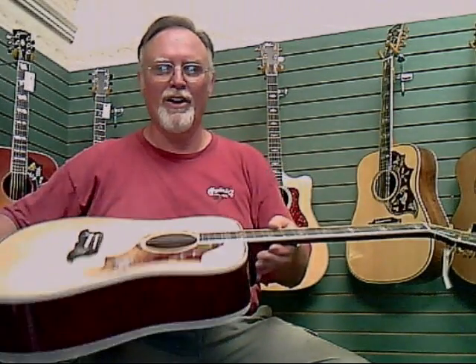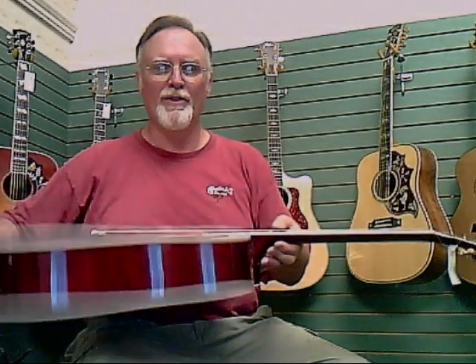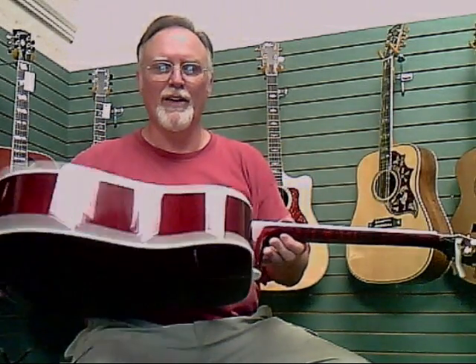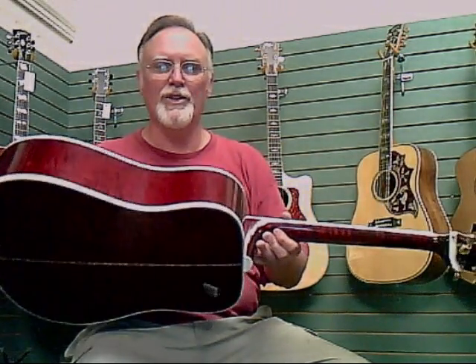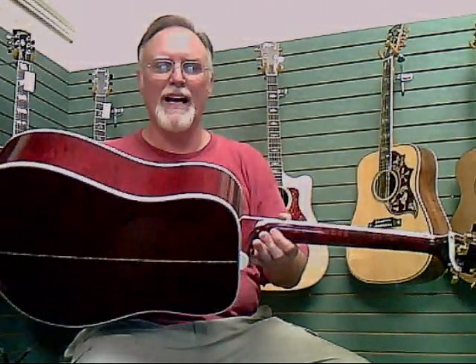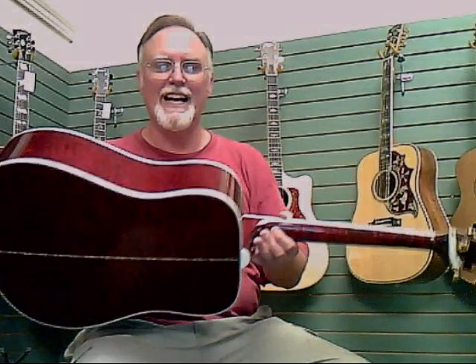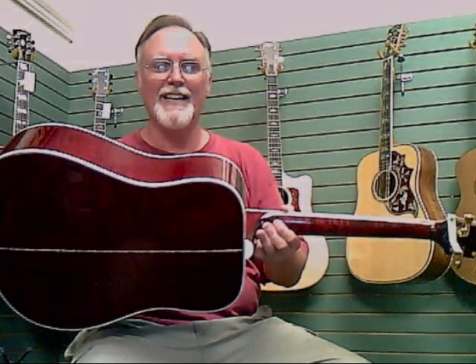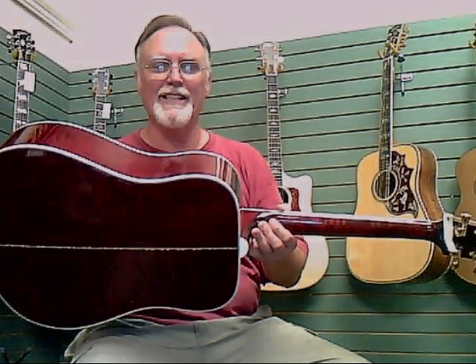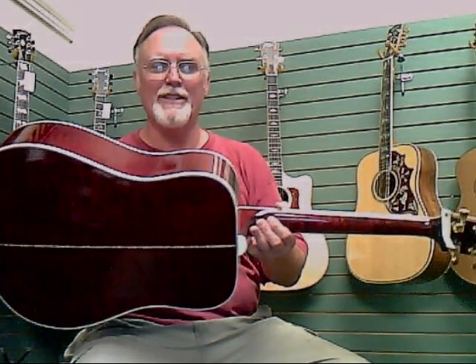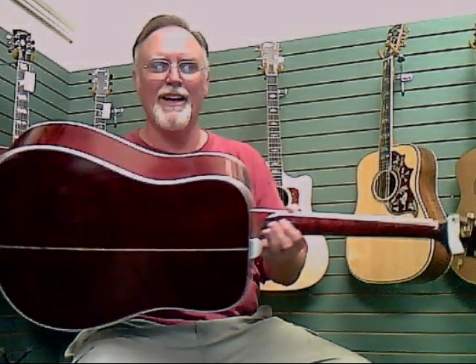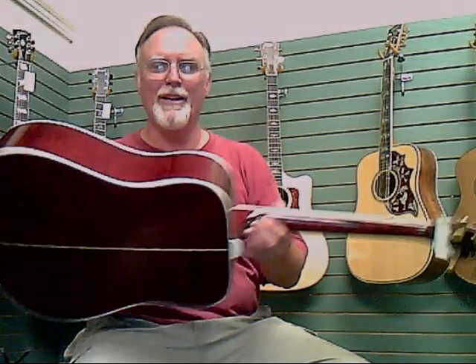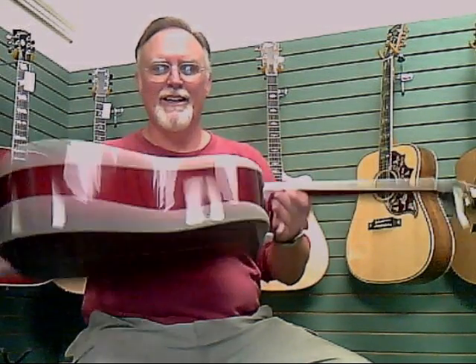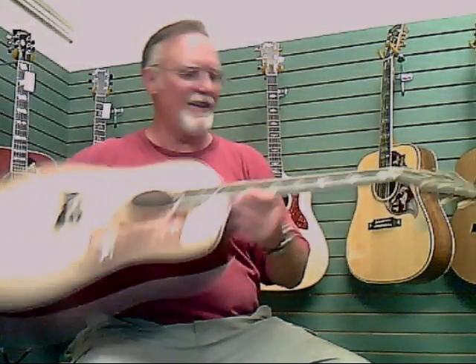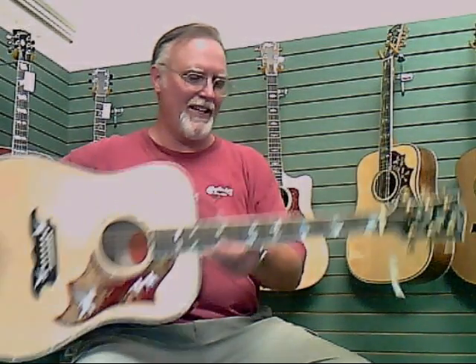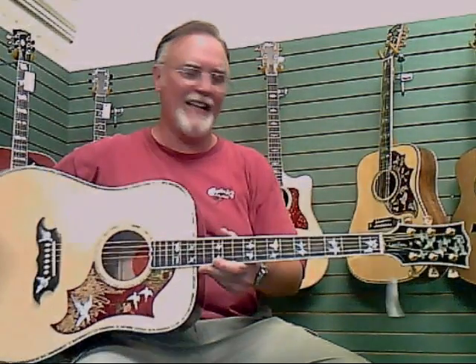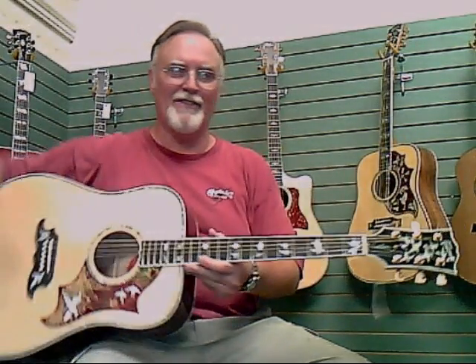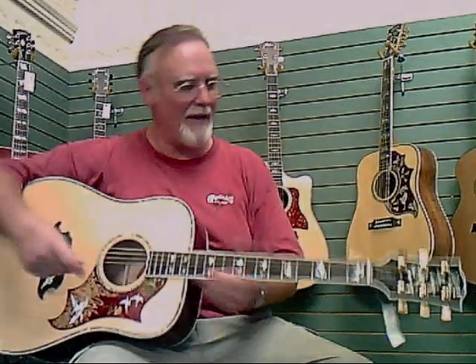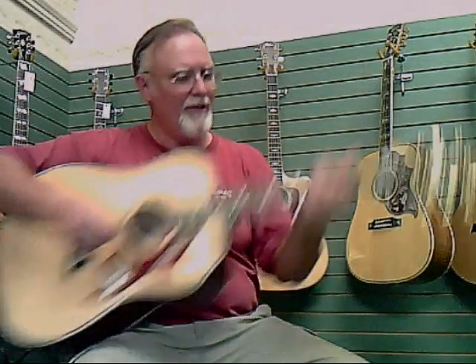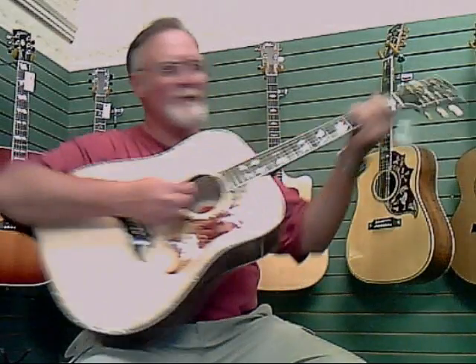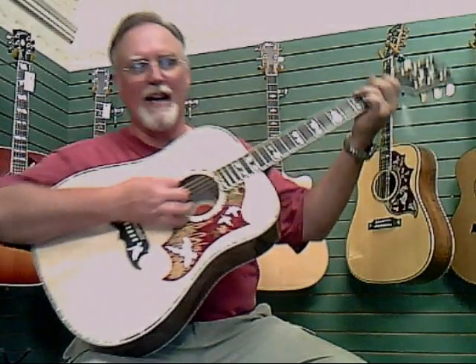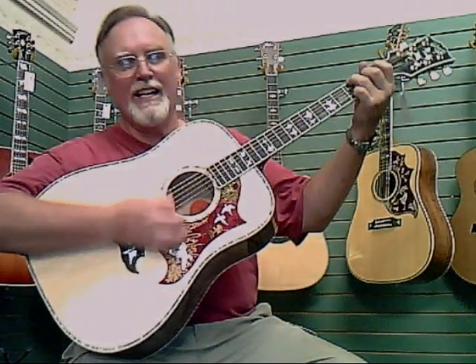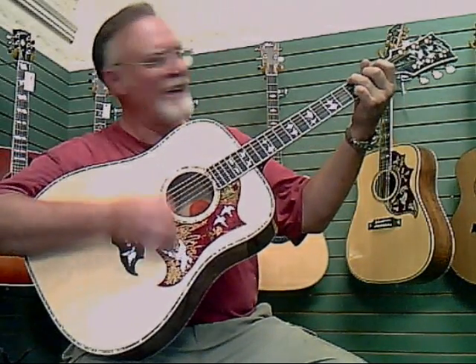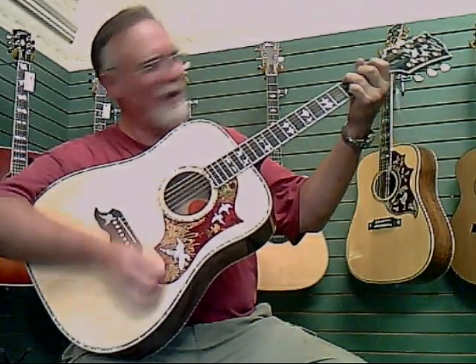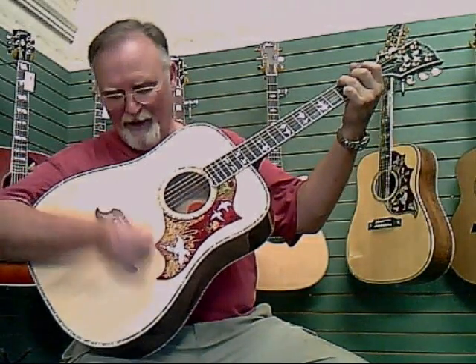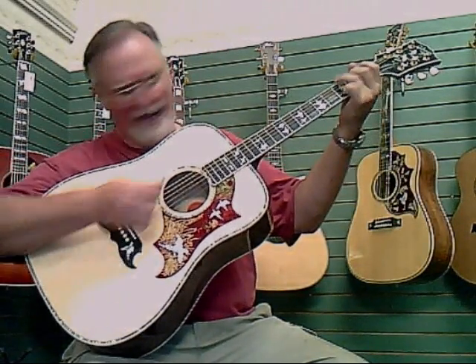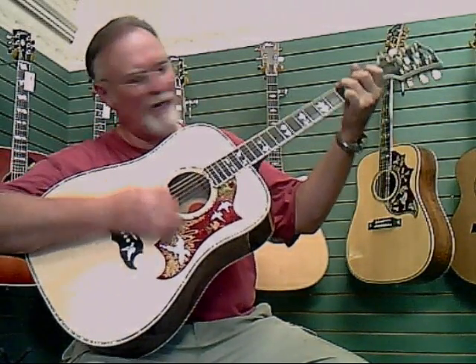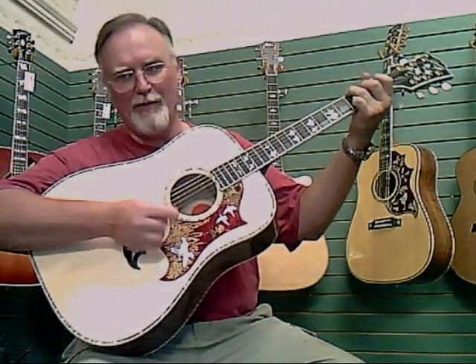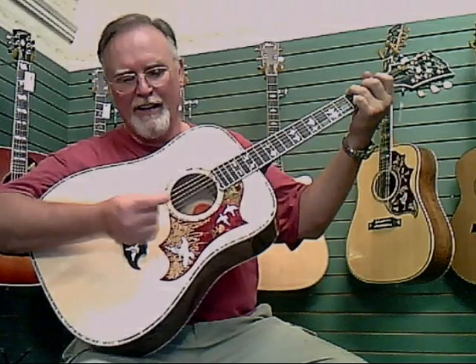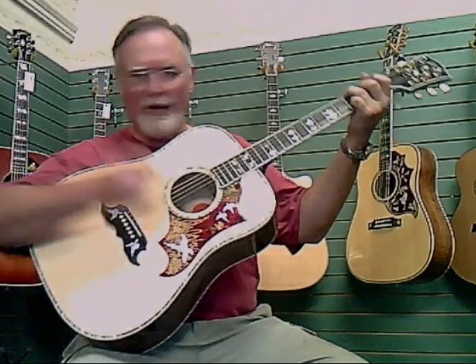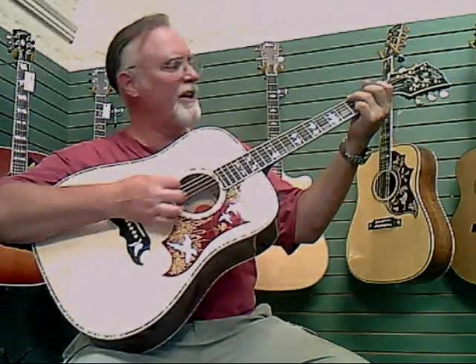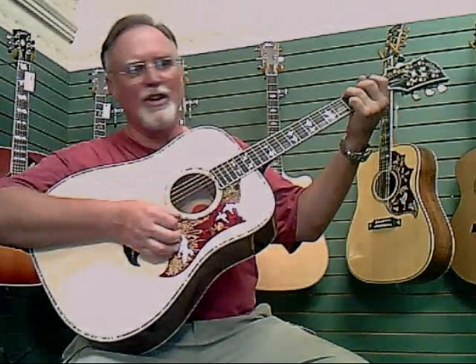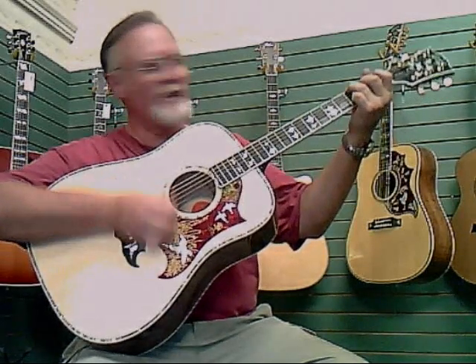It is a flame maple guitar — really gorgeous back and sides. The neck is even flame maple. The best part about it is how wonderfully great it sounds. I'll play a little bit of flat picking with it and let you hear what it sounds like.